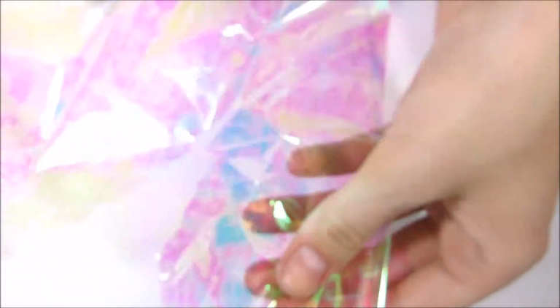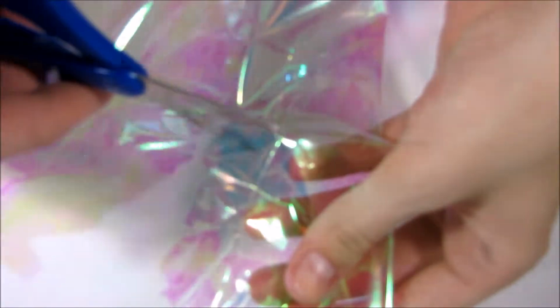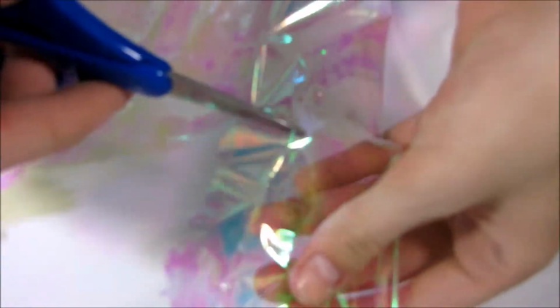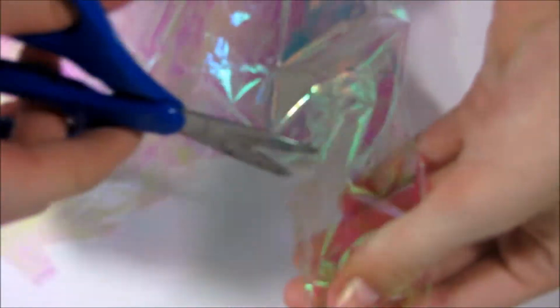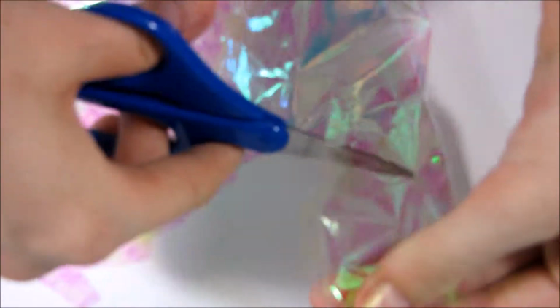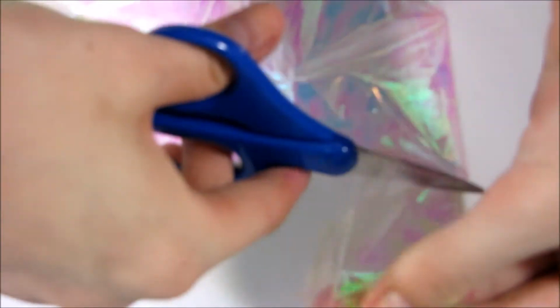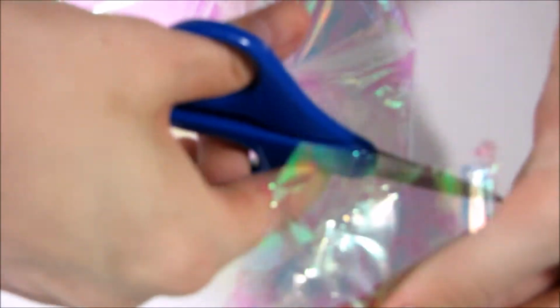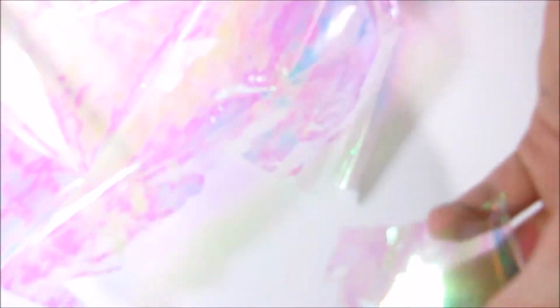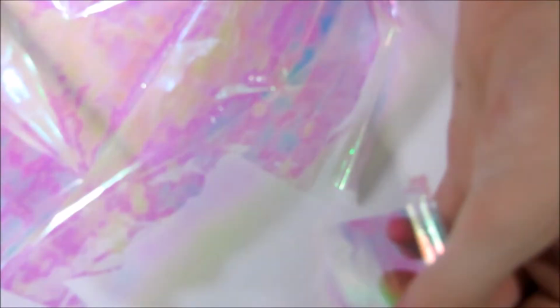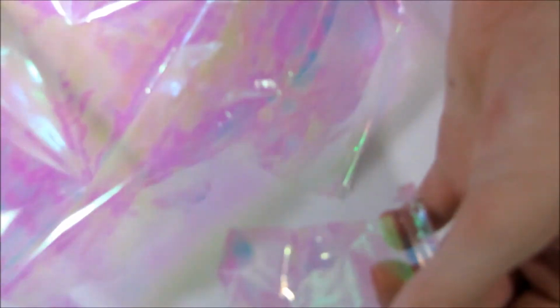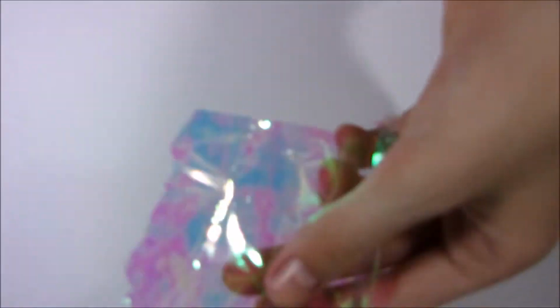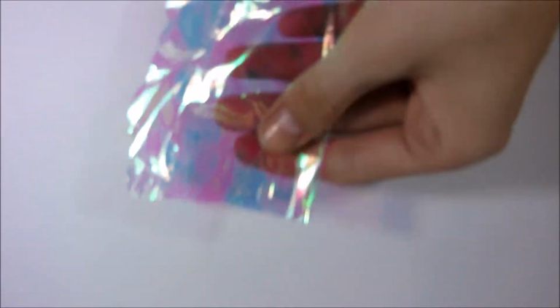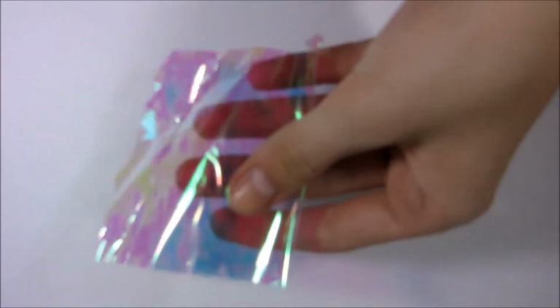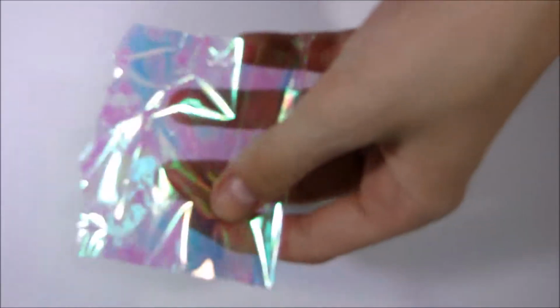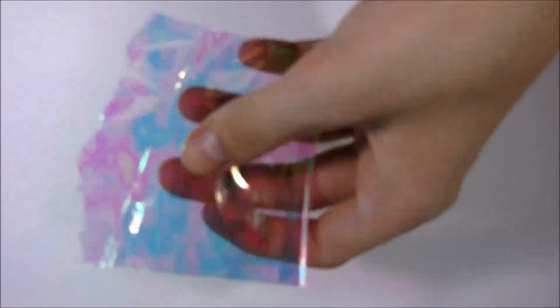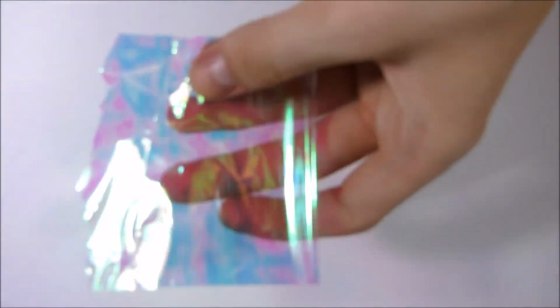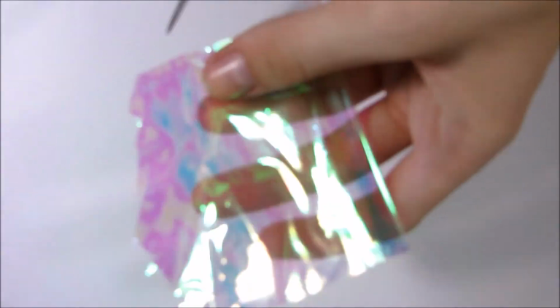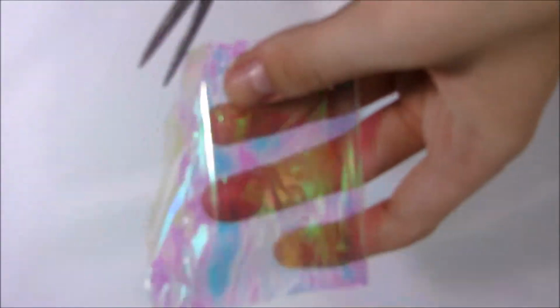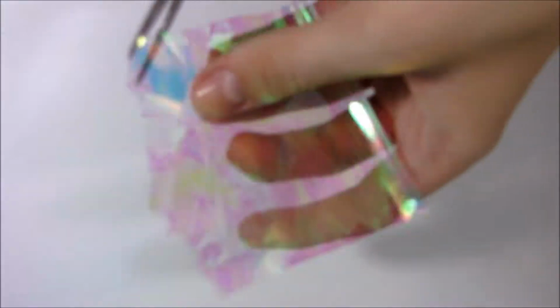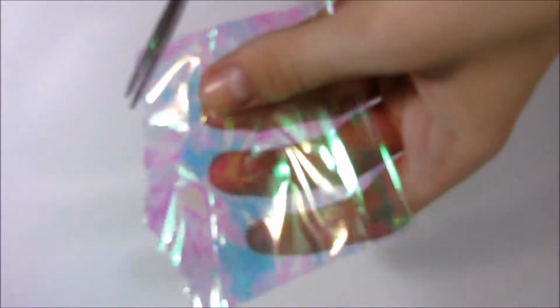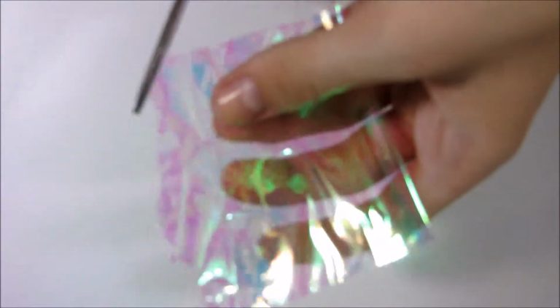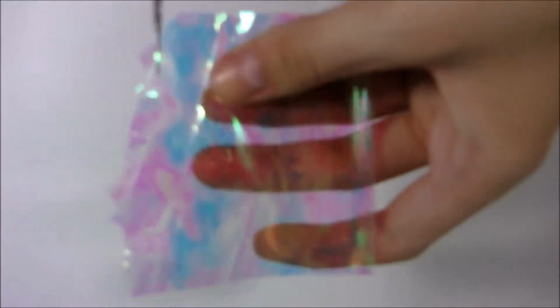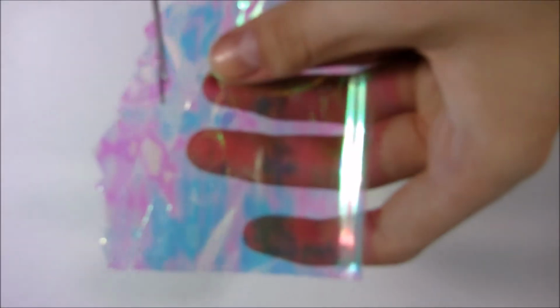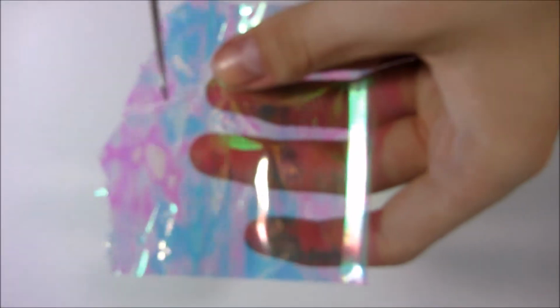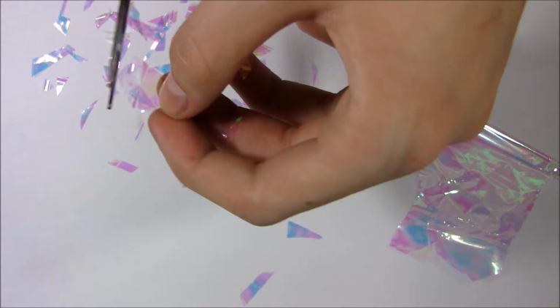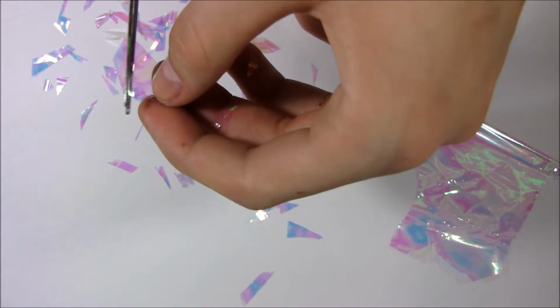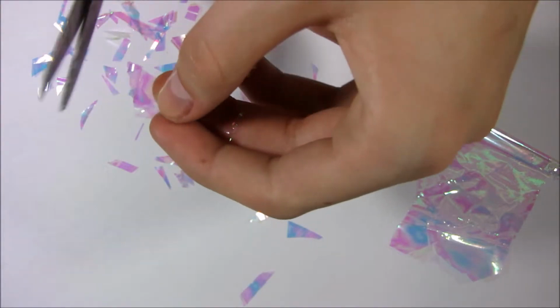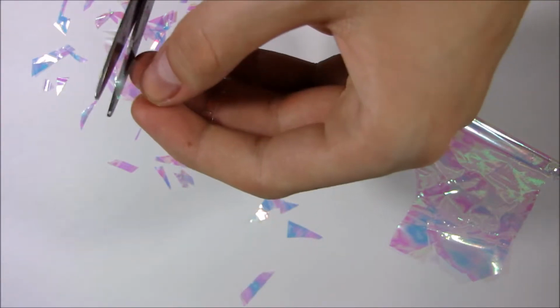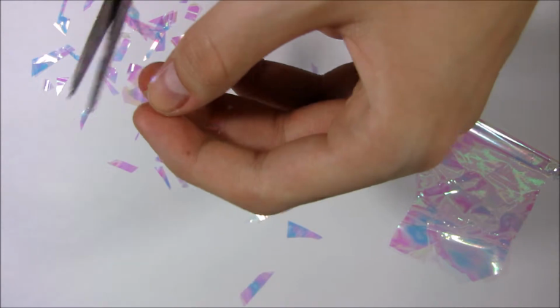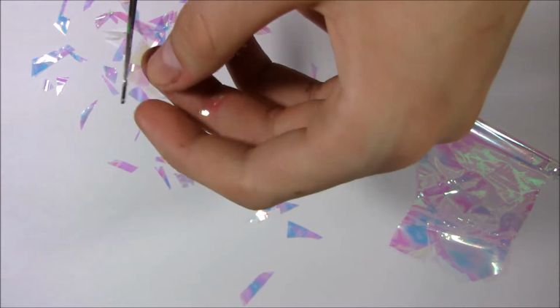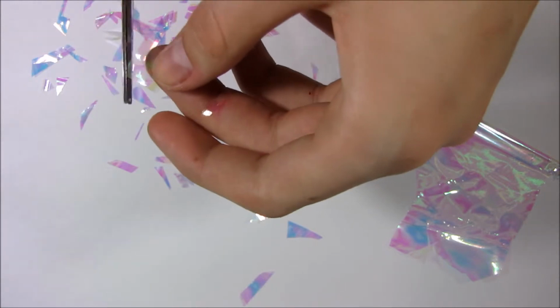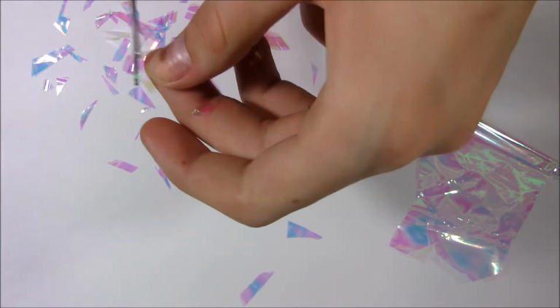I got some scissors and cut that in a square. That was actually a lot for all 10 of my nails — I didn't need that much cellophane wrap, but I didn't know how much I was going to use, because this was the first time I did it. And I just cut that into triangle shapes.